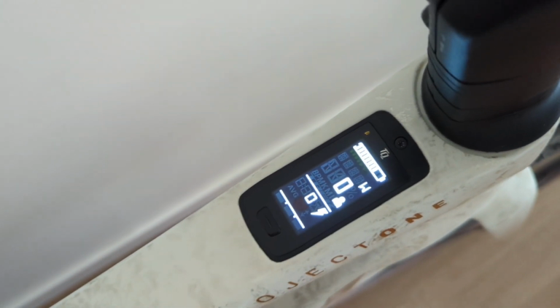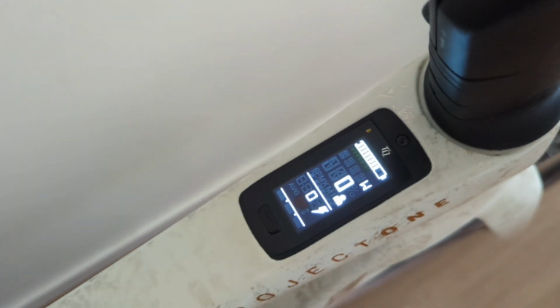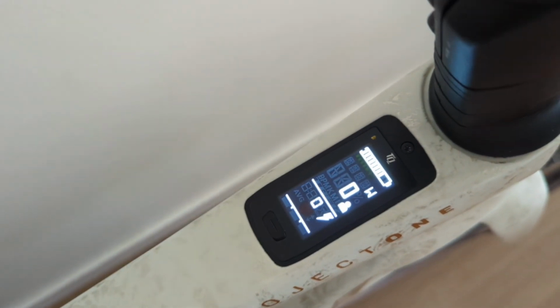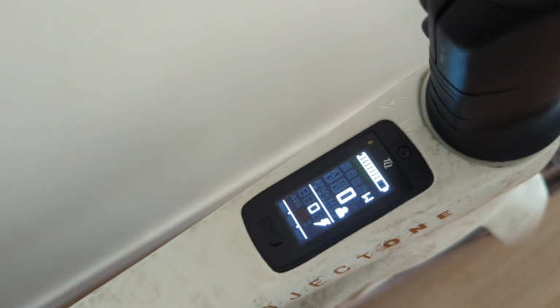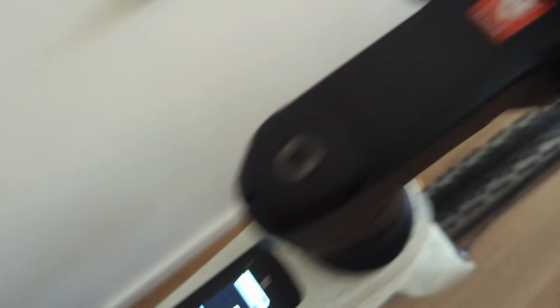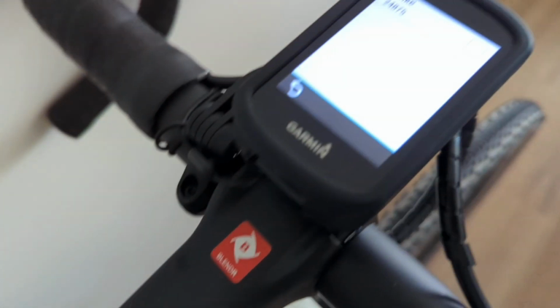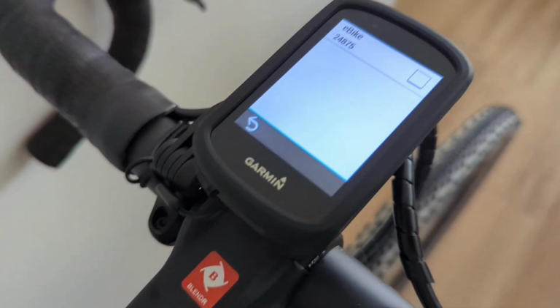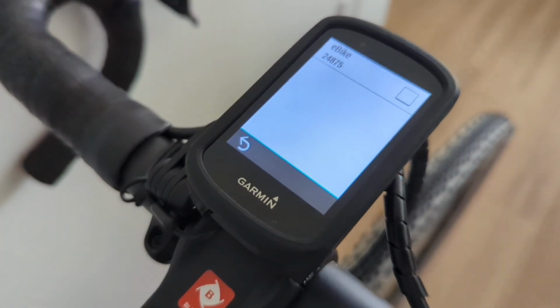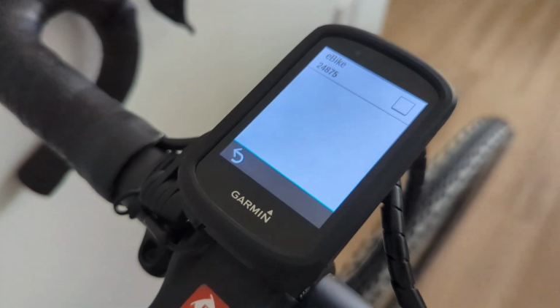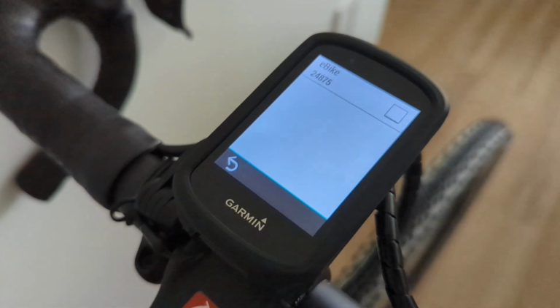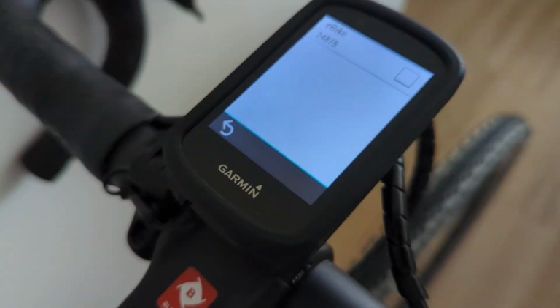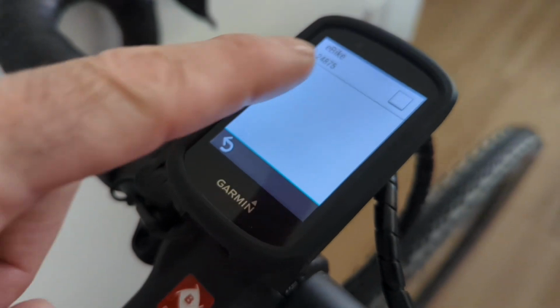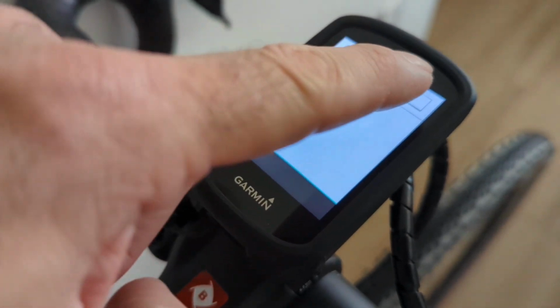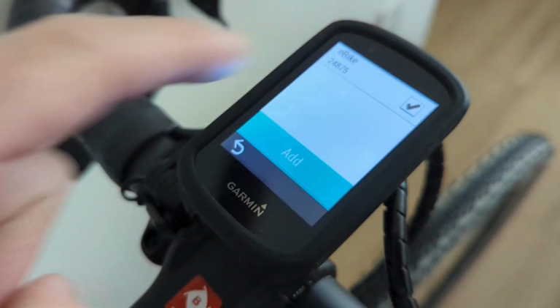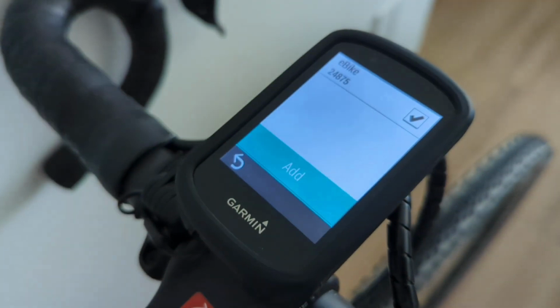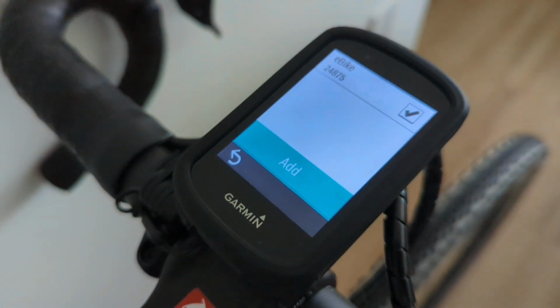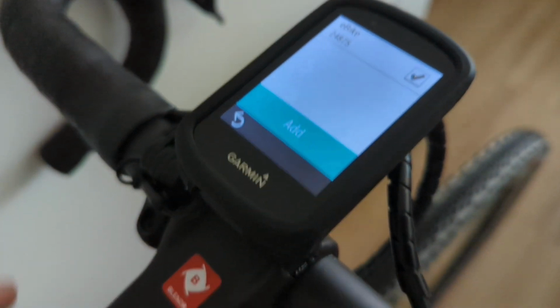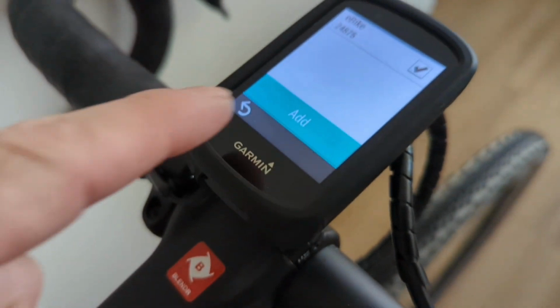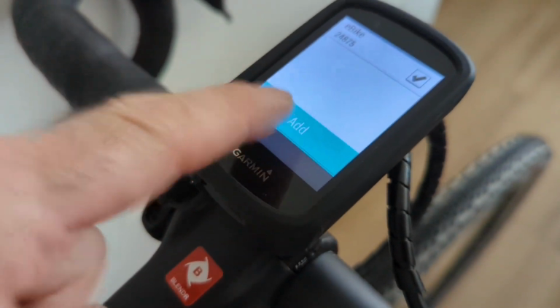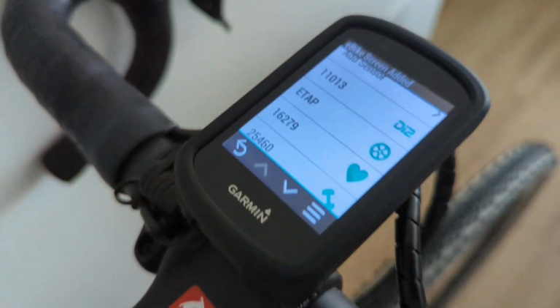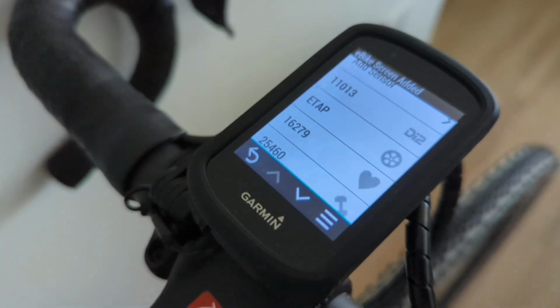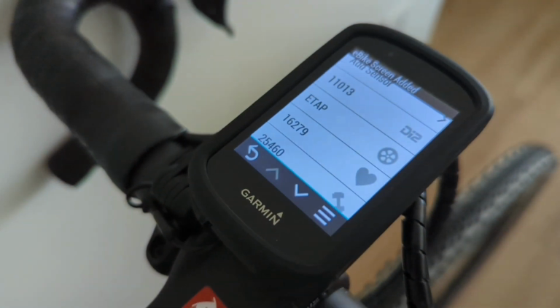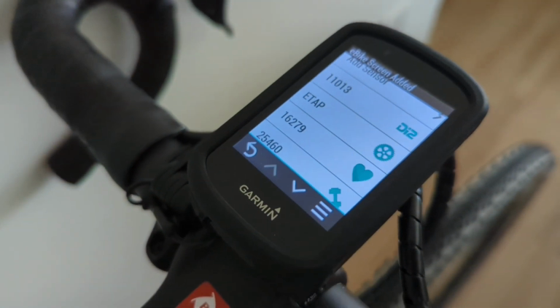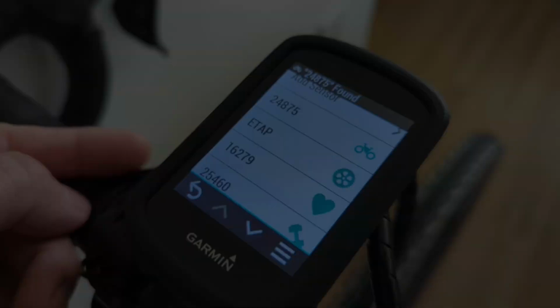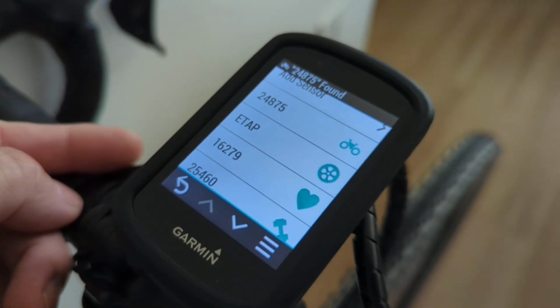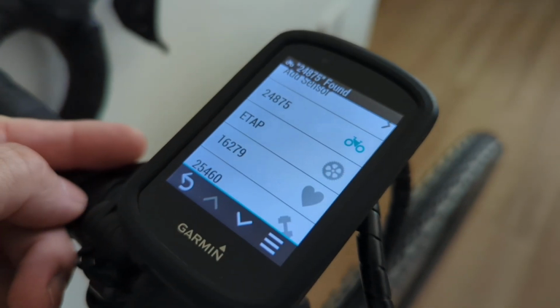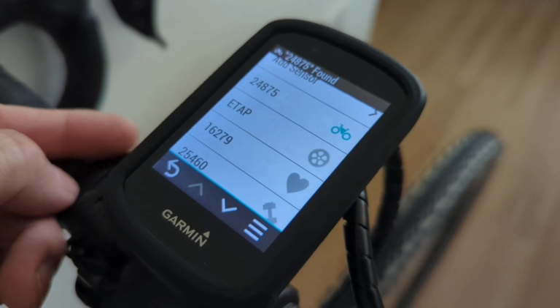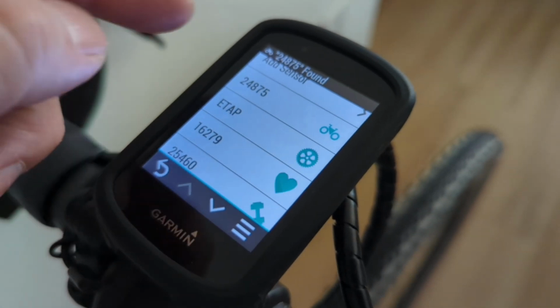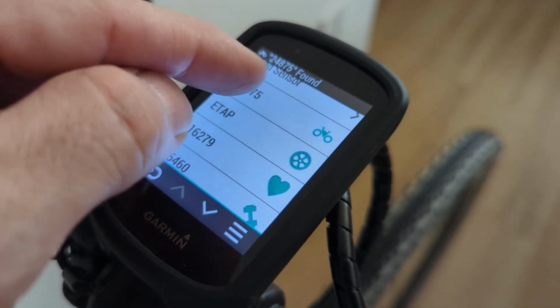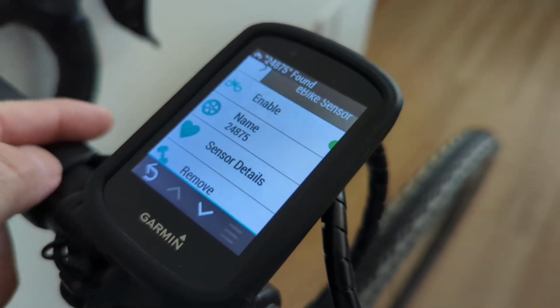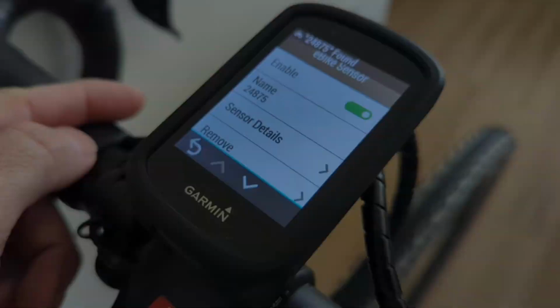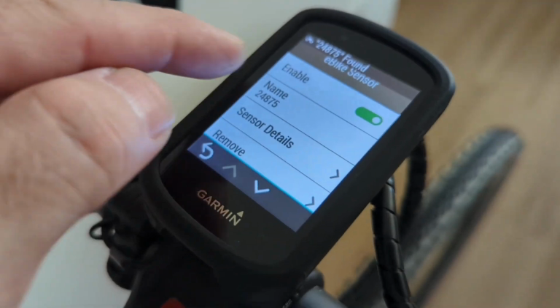Back on your Garmin, the device ID of your eBike should be listed on the screen. Check the little box and select add.